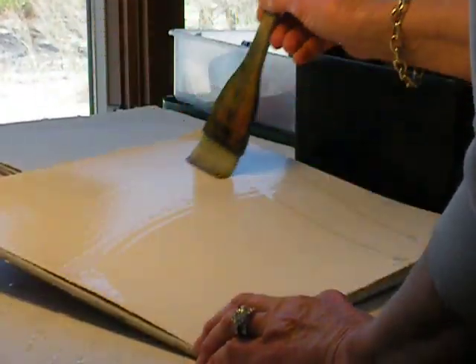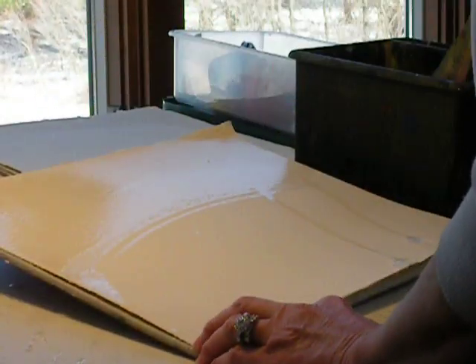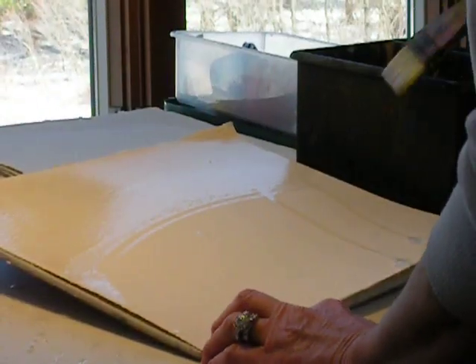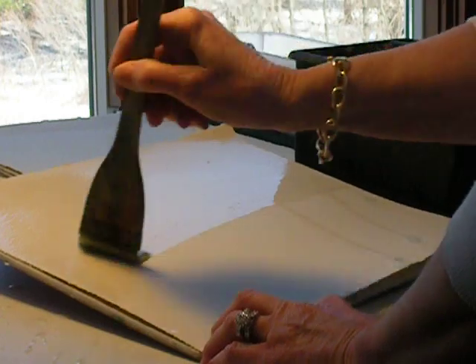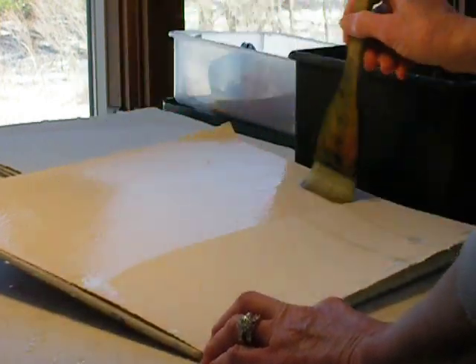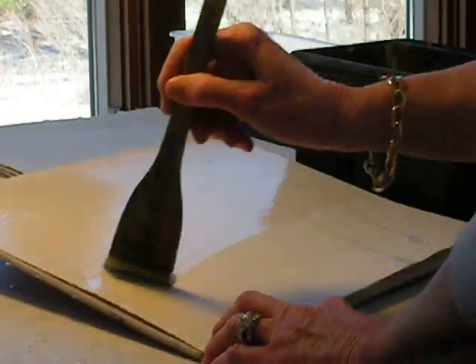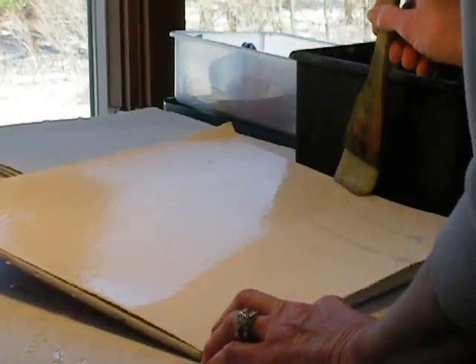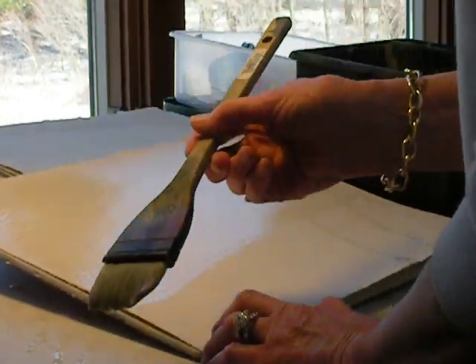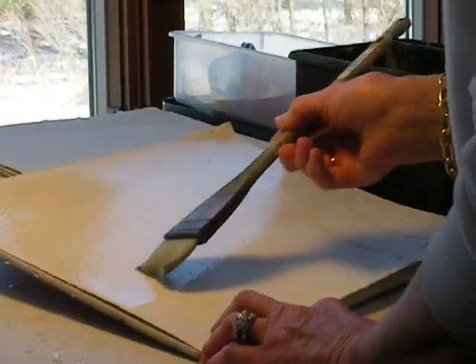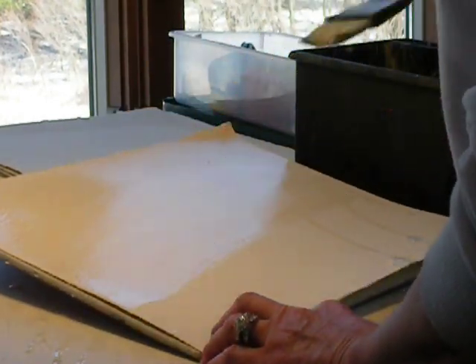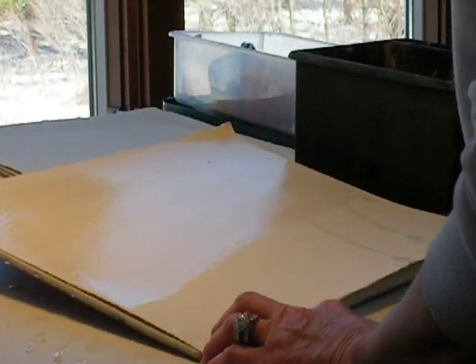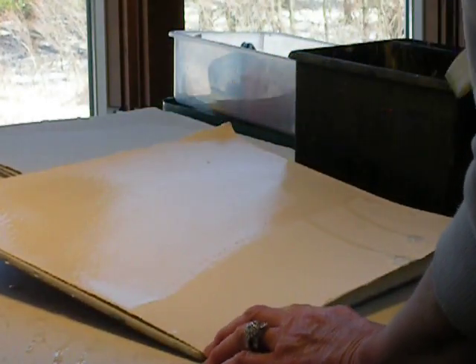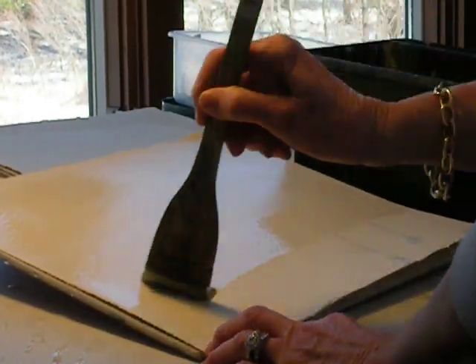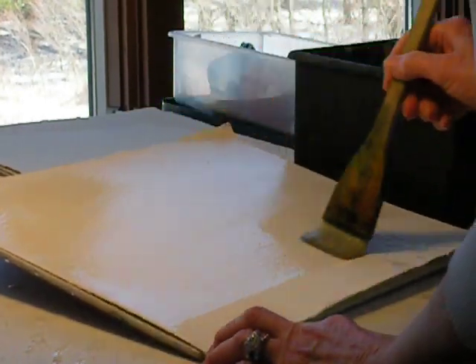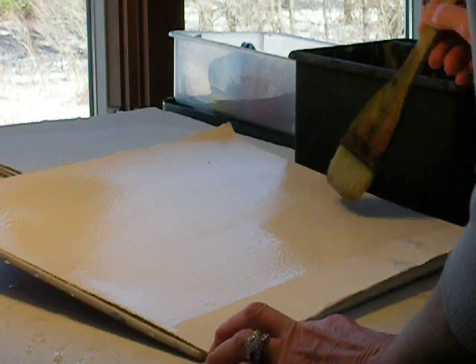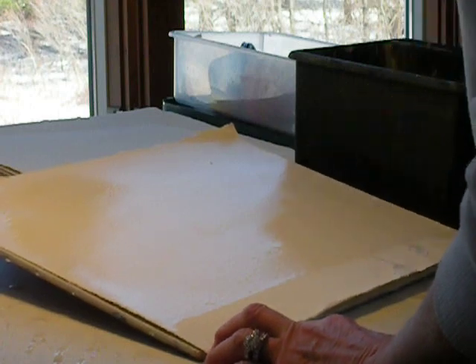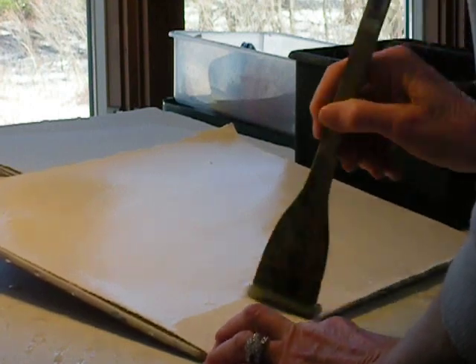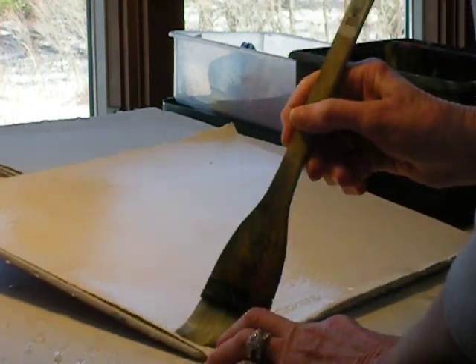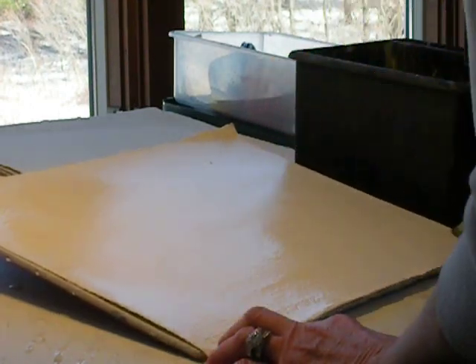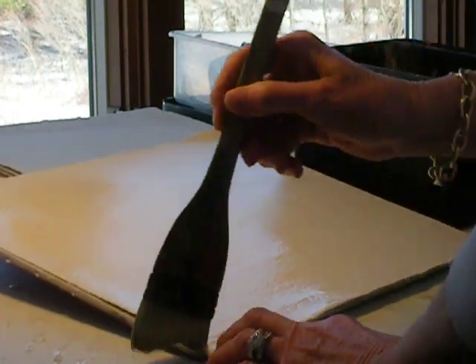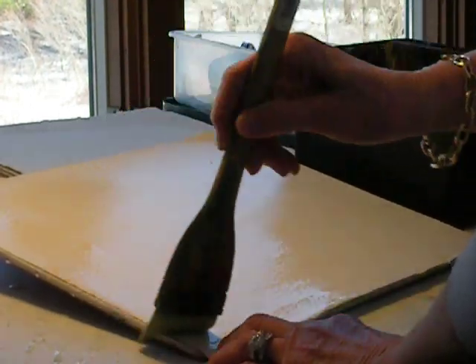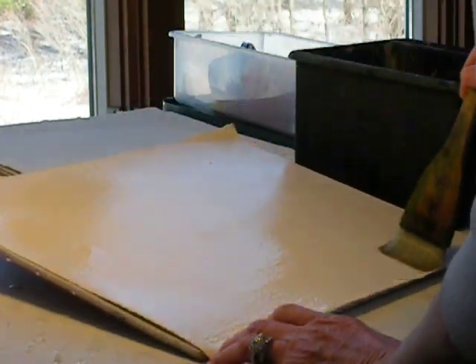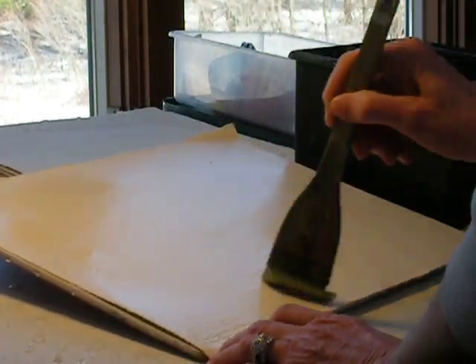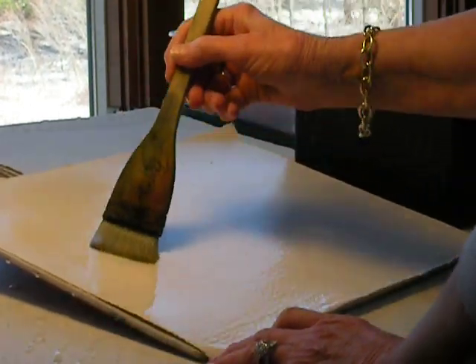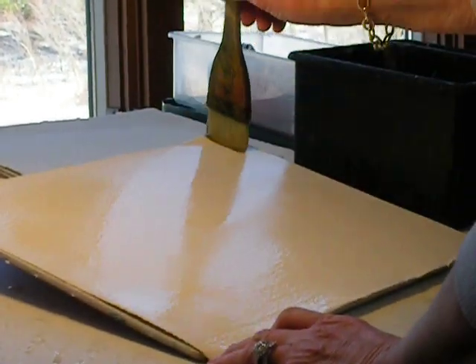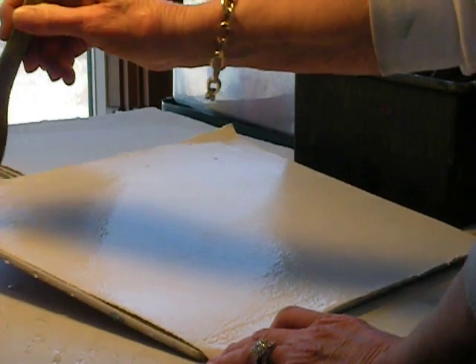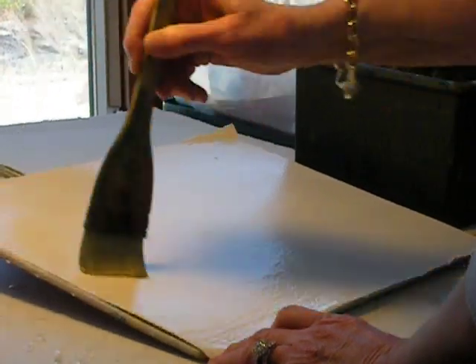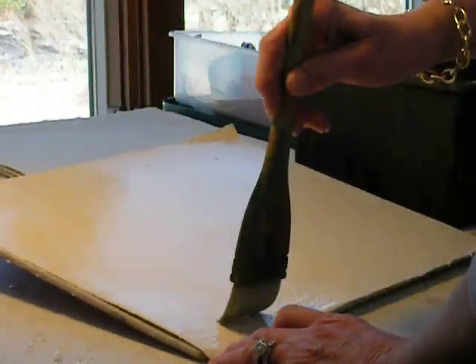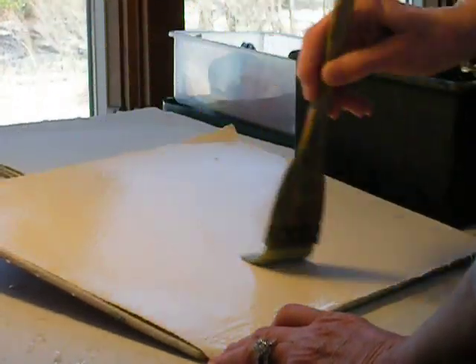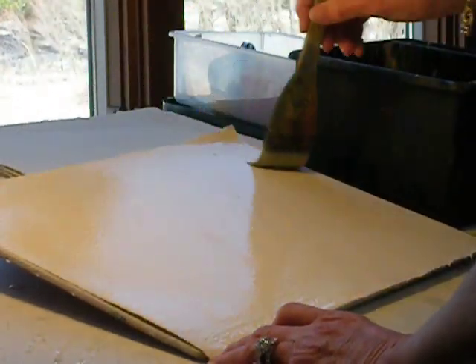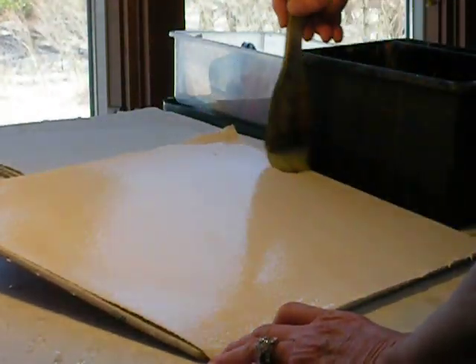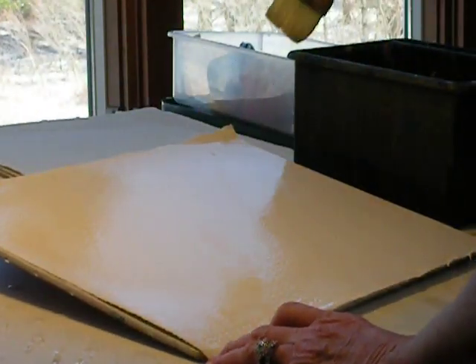The underneath surface stays wet enough during the painting process to make your washes flow on the surface nicely. I totally covered it on both sides.